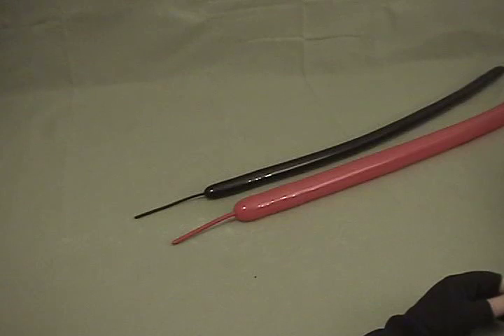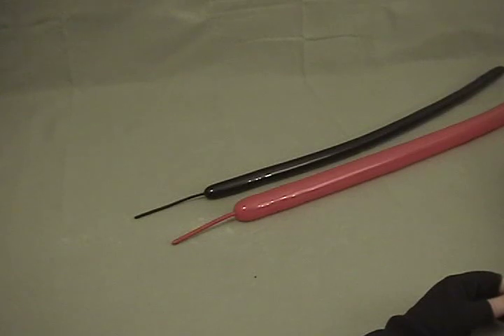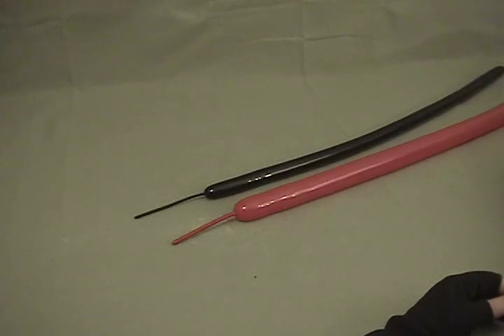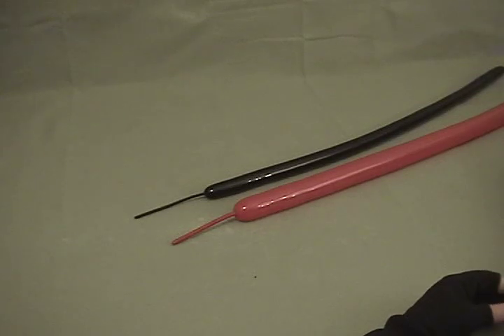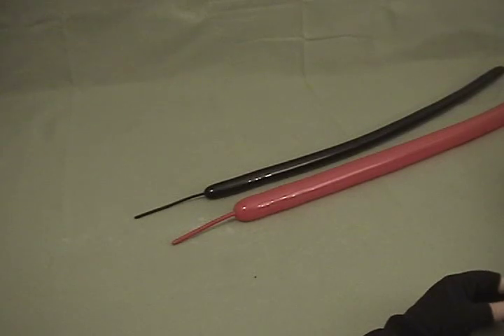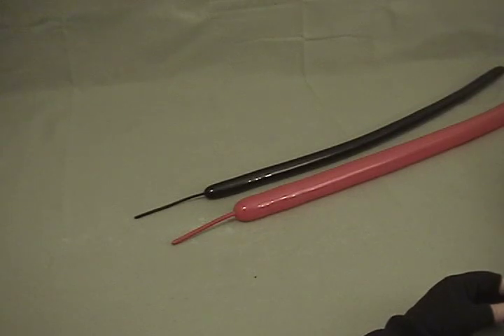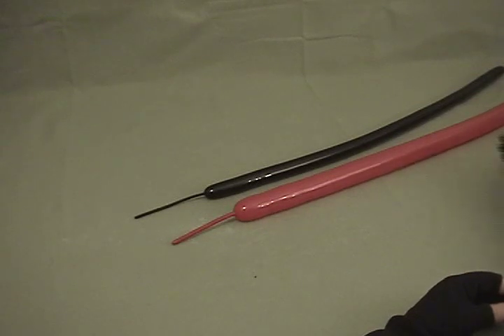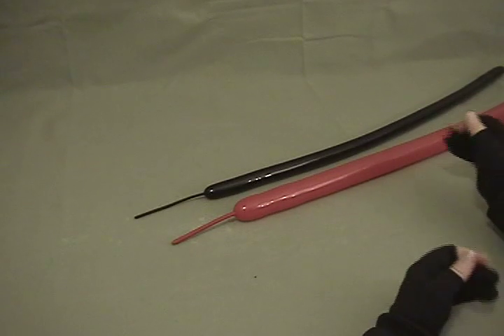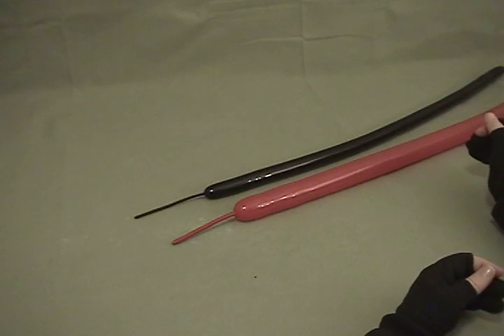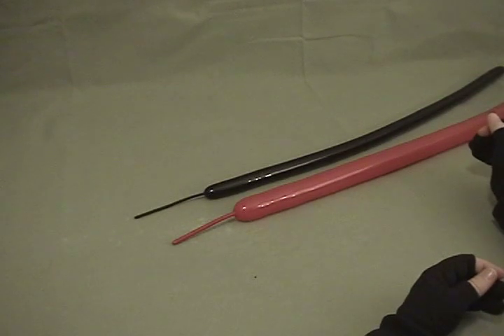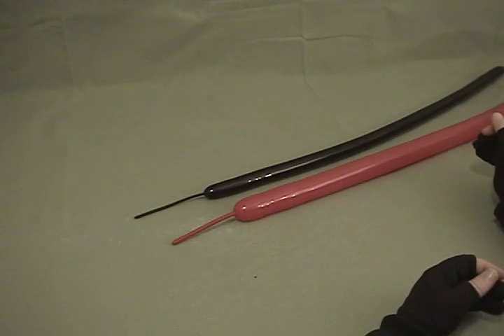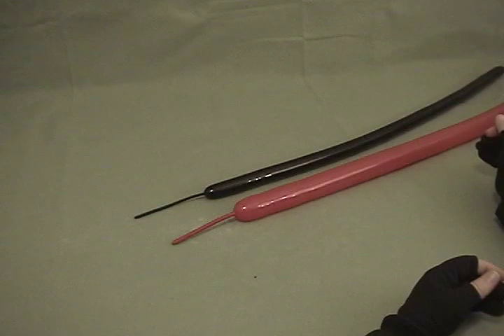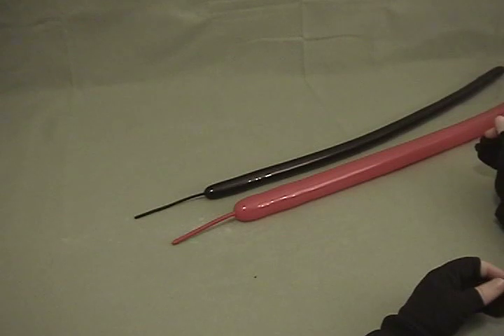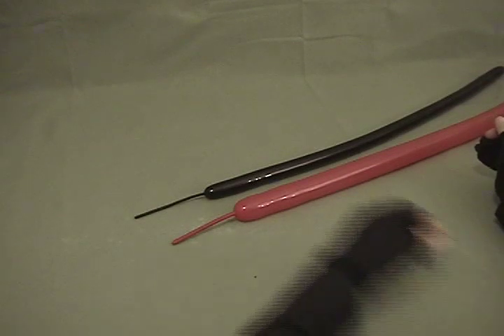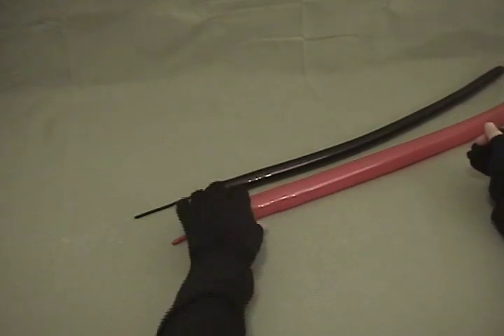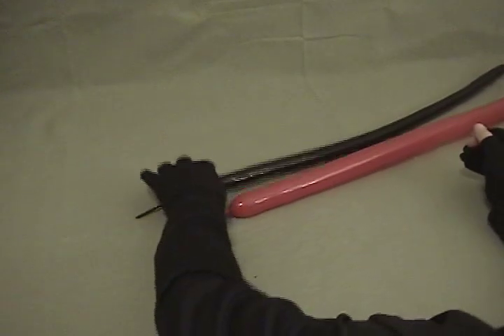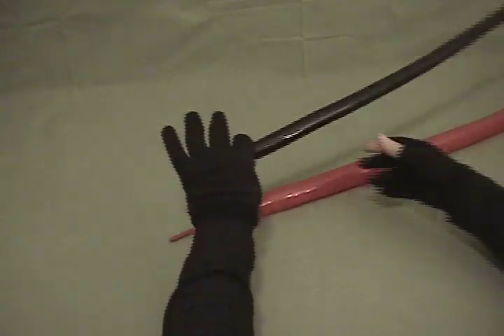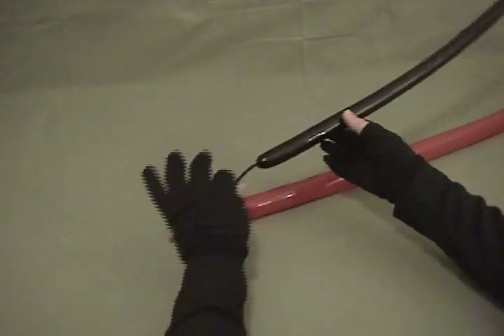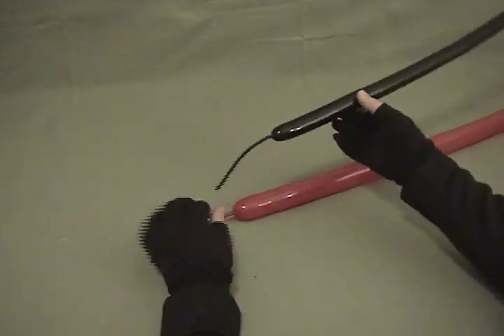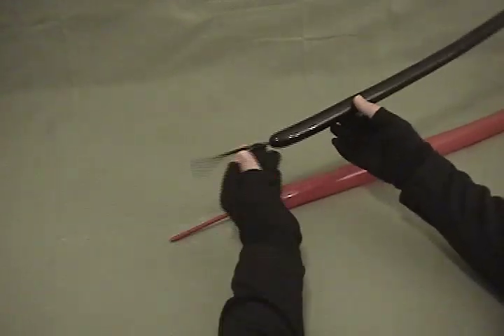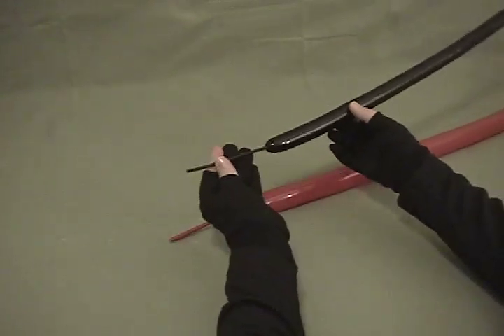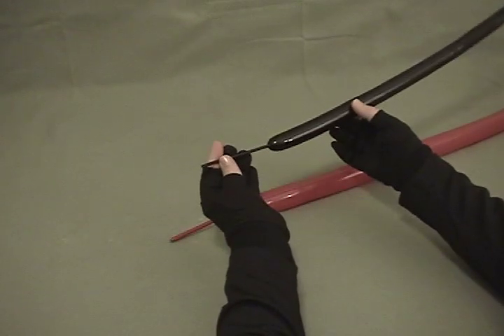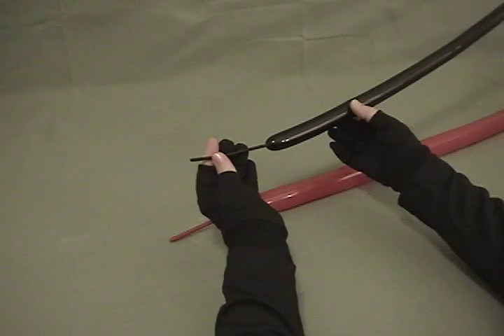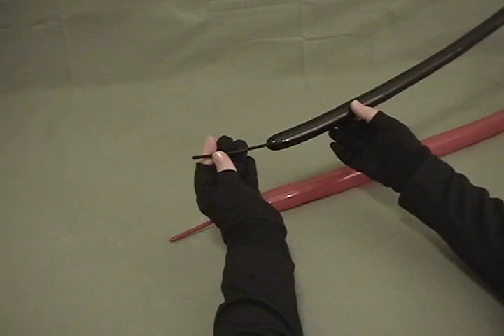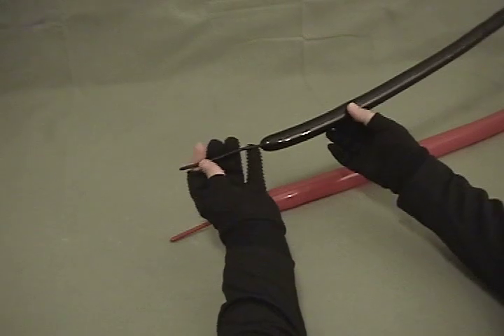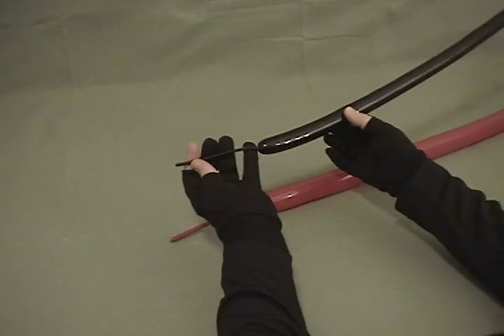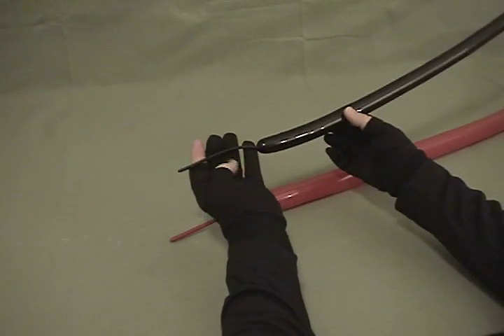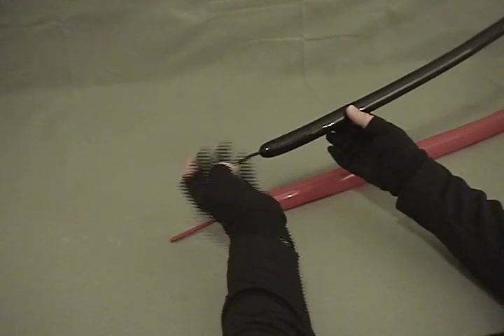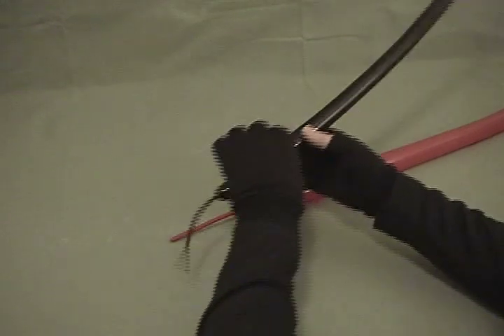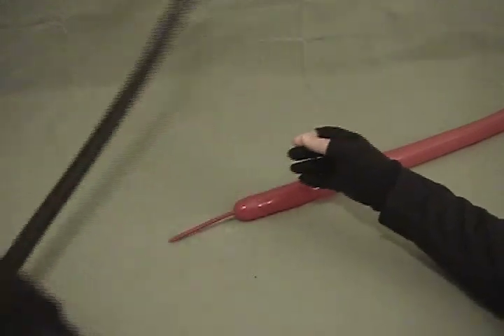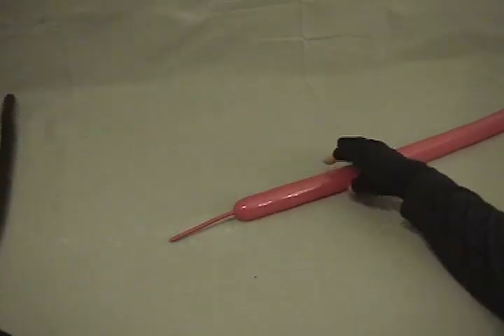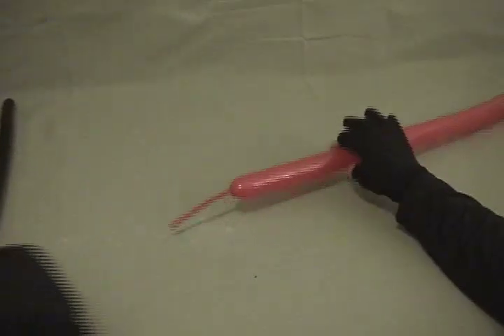And now for this little airplane — this is a really cool airplane, it only takes two balloons but the effect is really good, people really like it. We're using a 160; I've chosen black — you'll see why — I use this for the propeller and the wheels. Inflate it with about a four and a half inch tail on it.